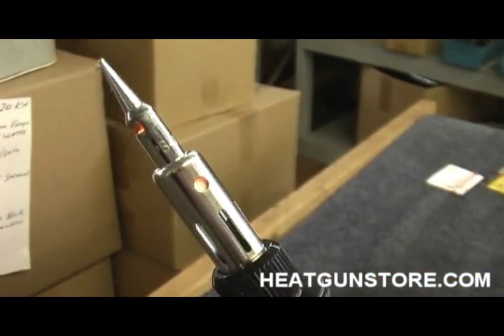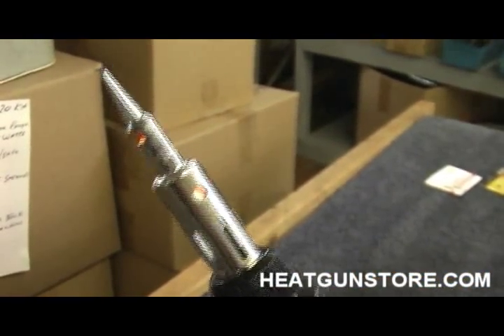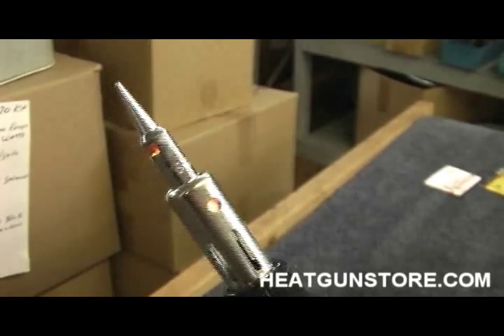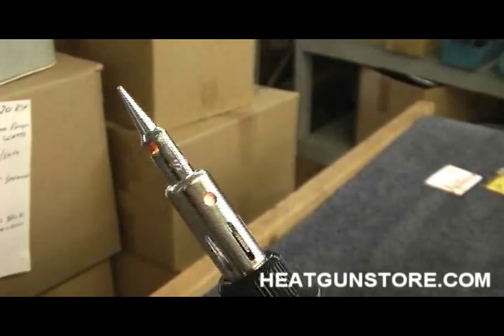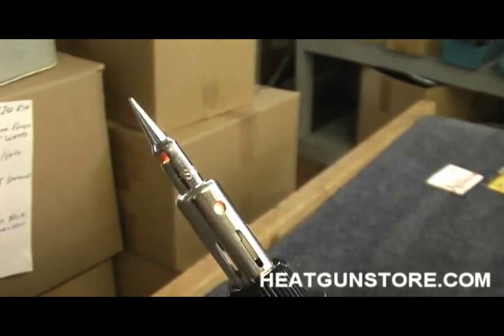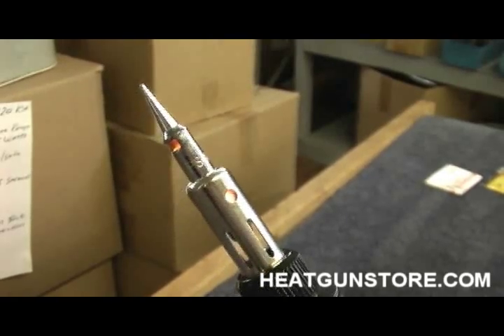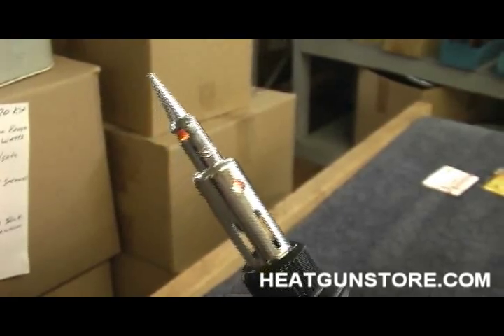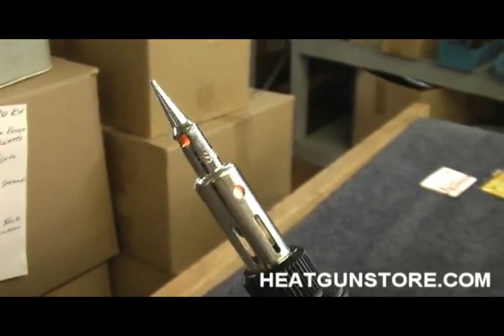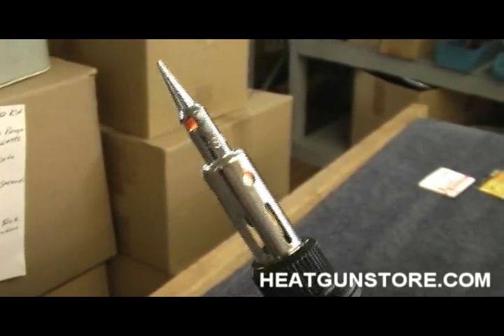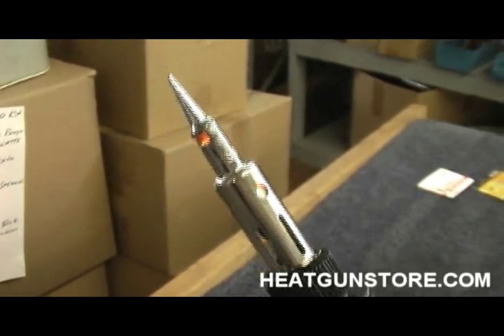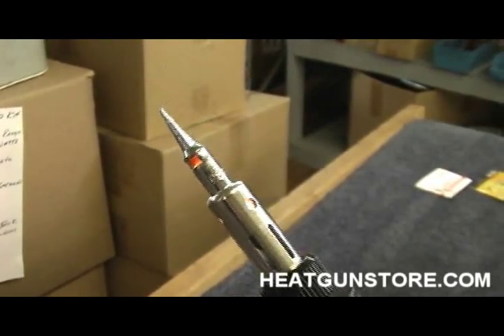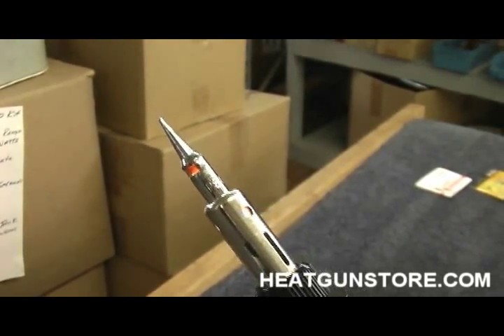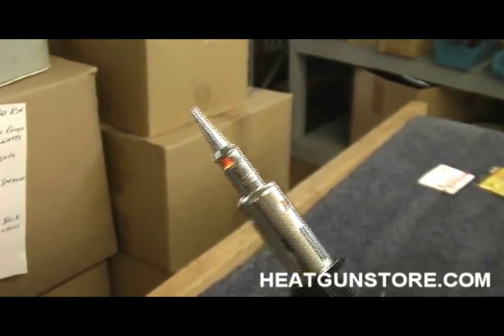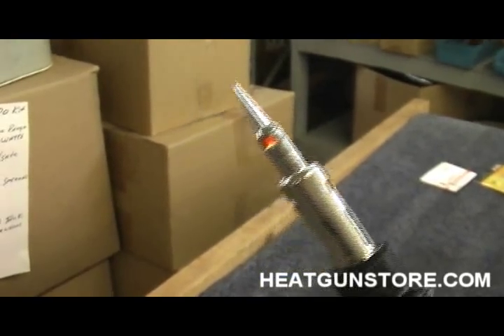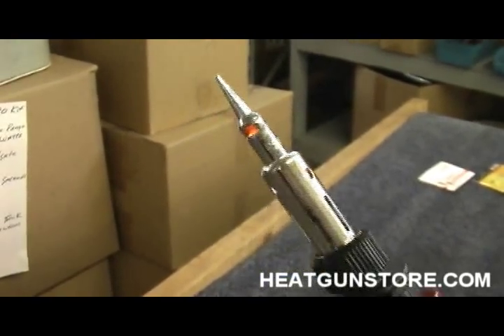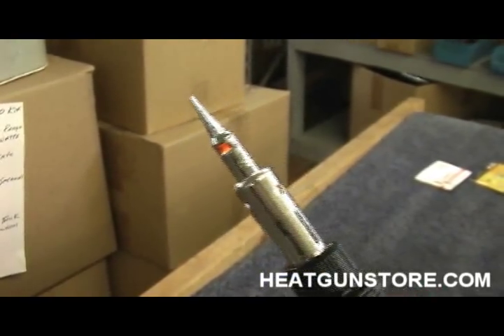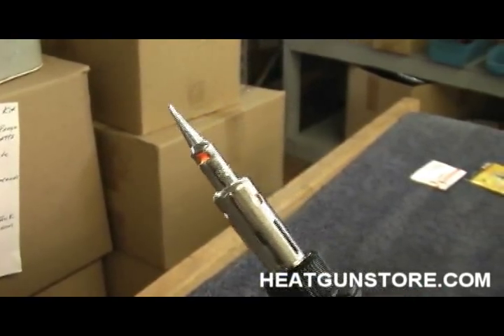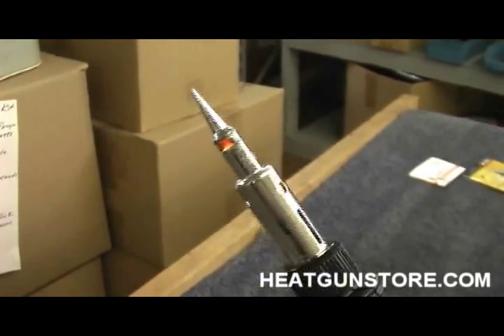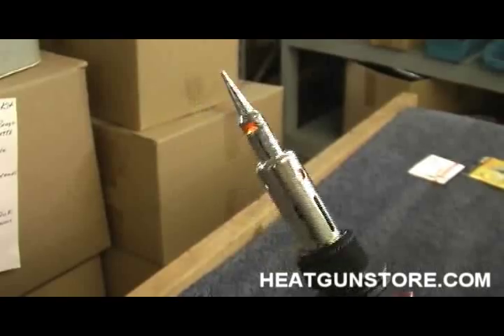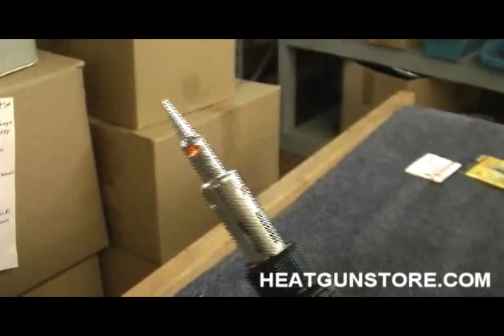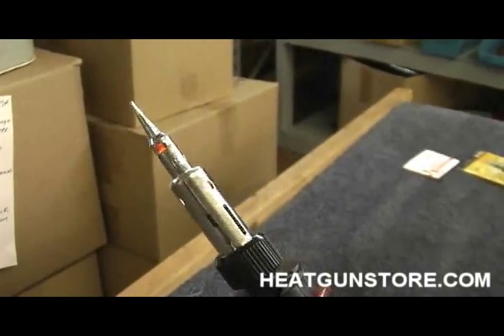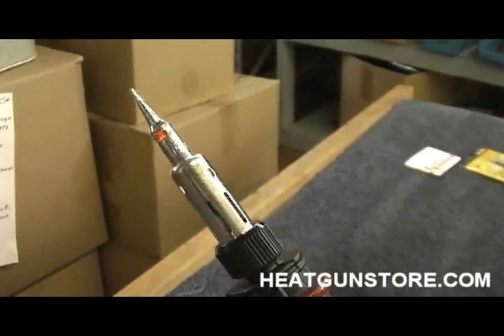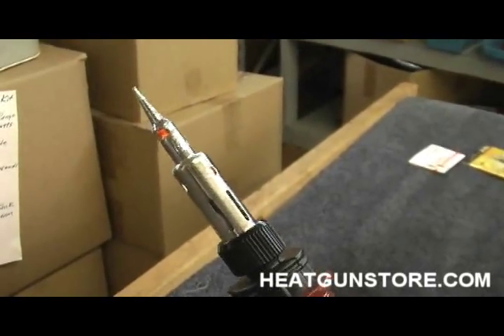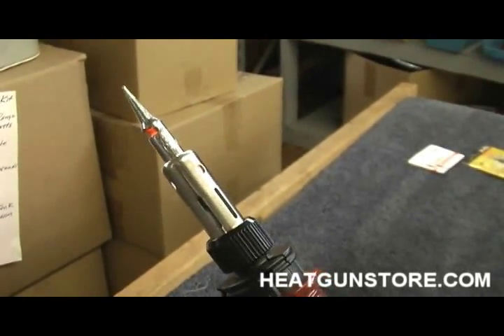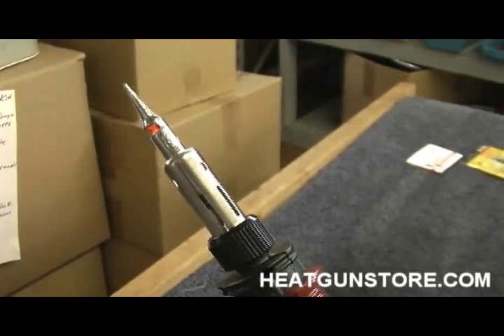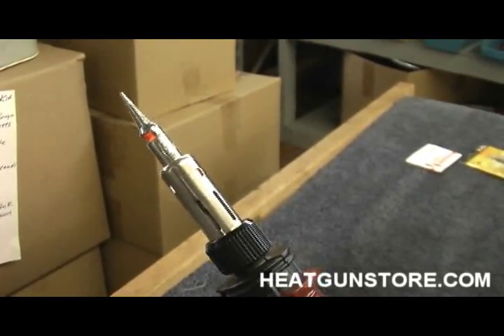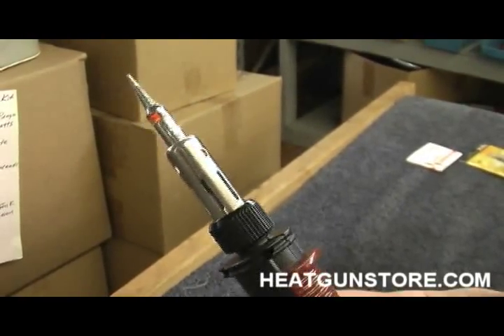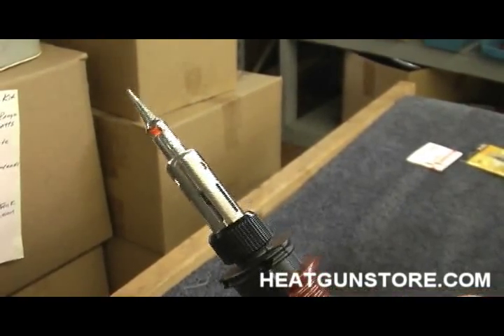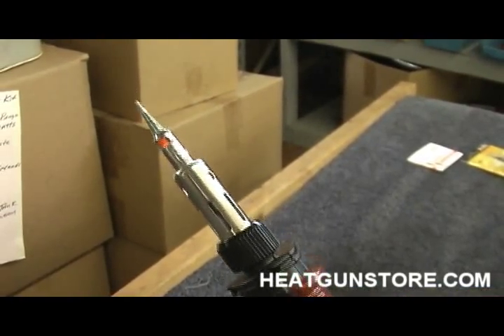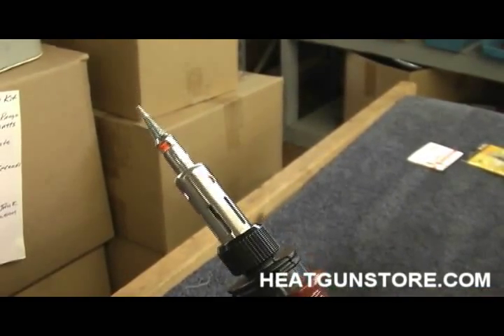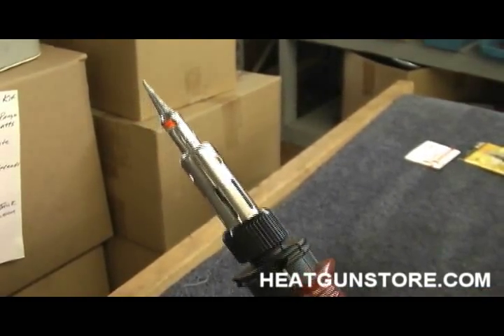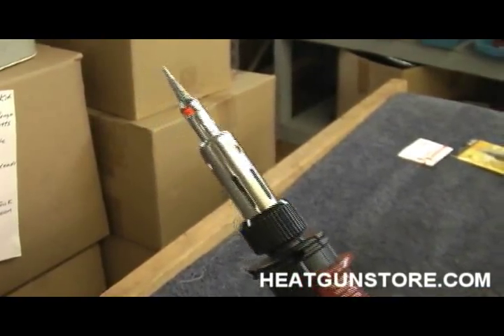So this truly is a multi-function tool, and the ease of operation makes this a real attractive tool for your toolbox, garage, or shop.